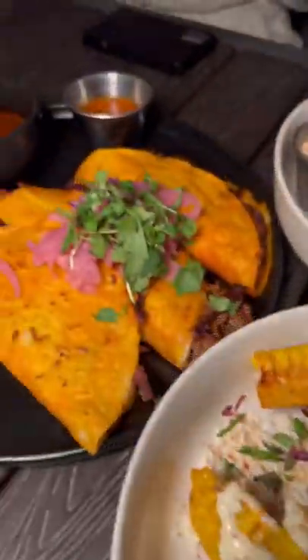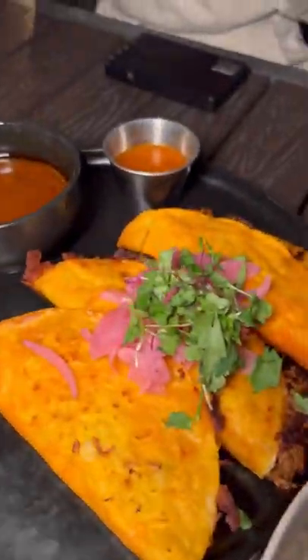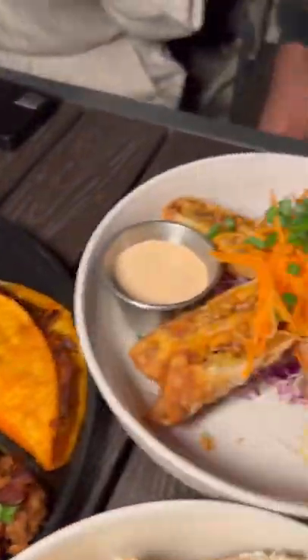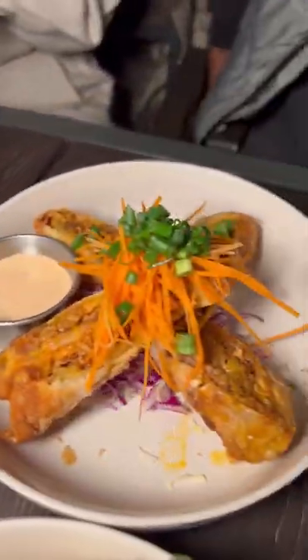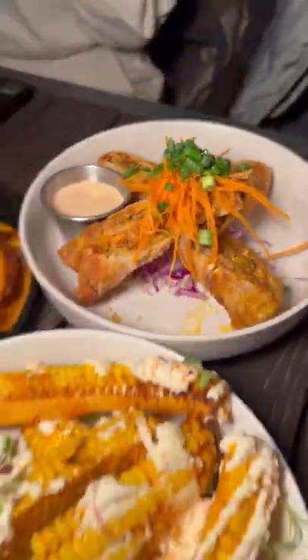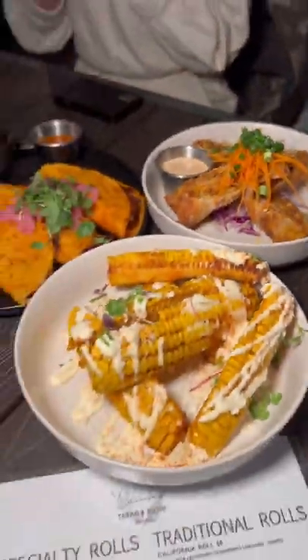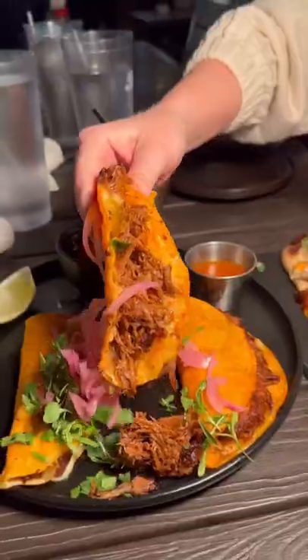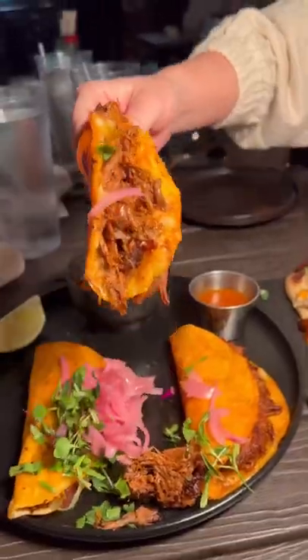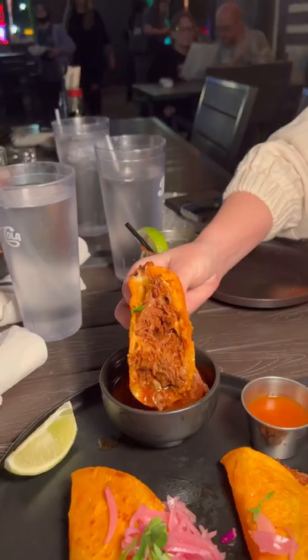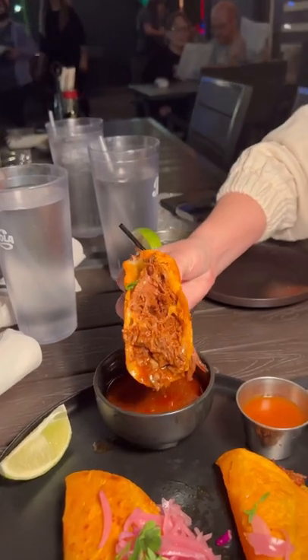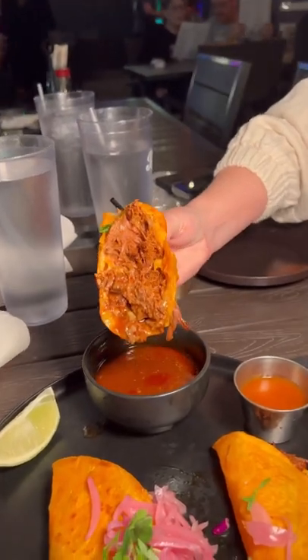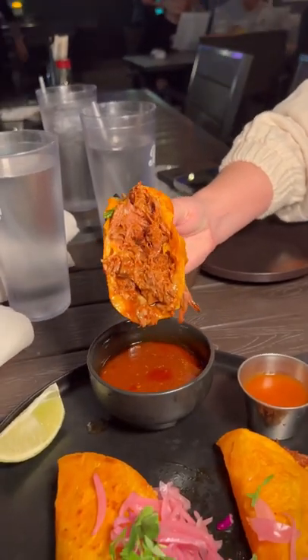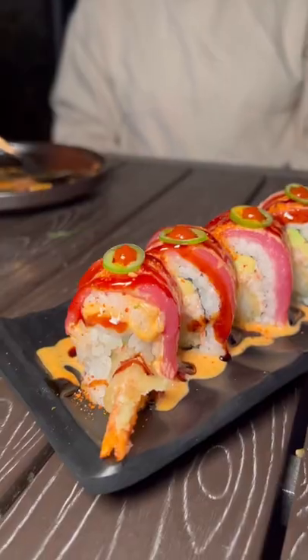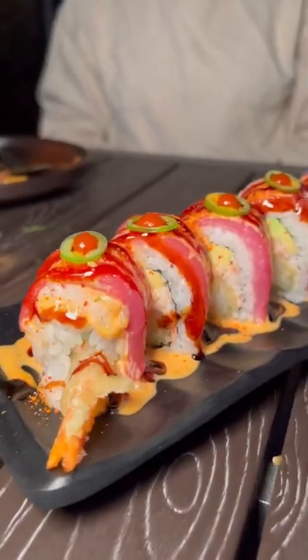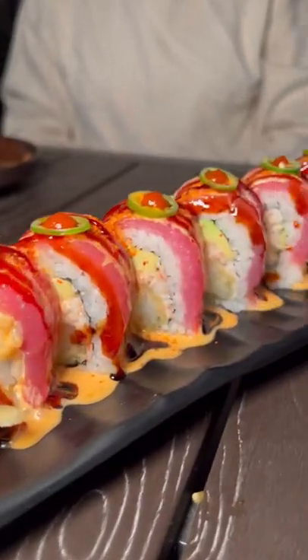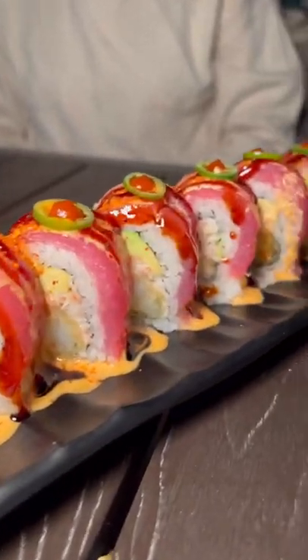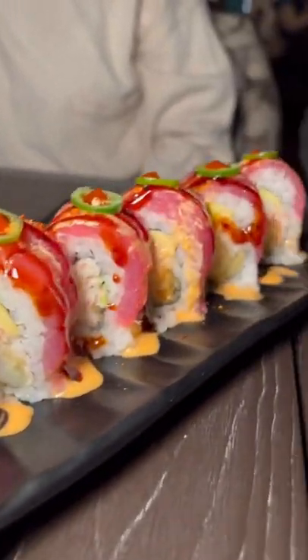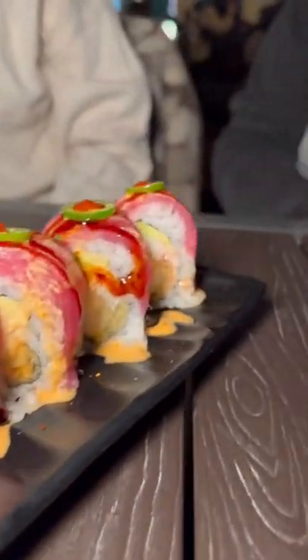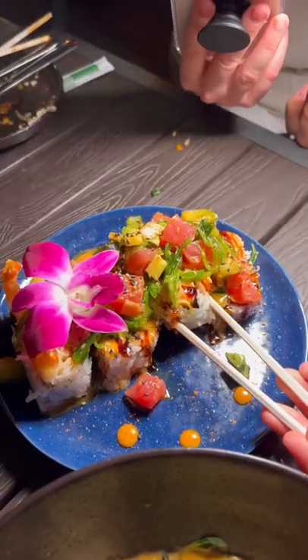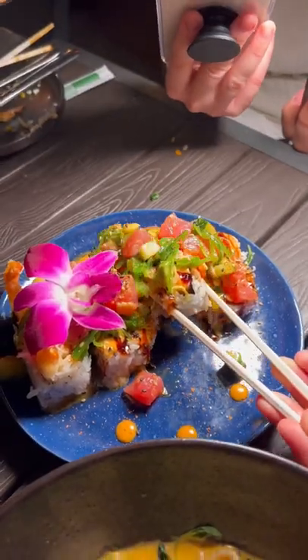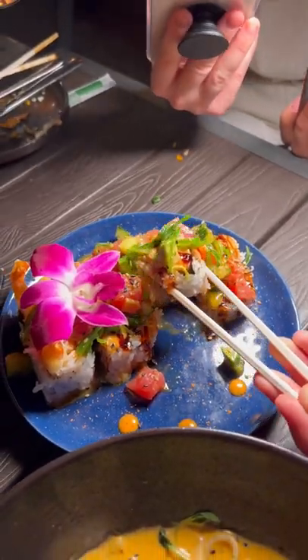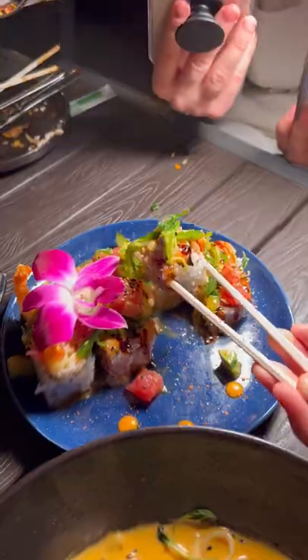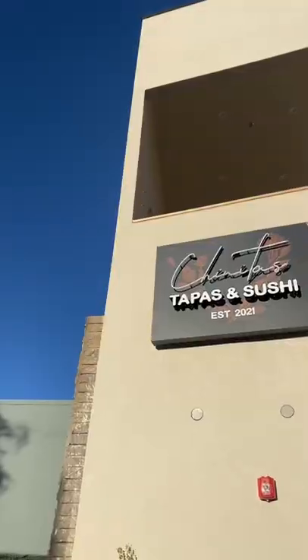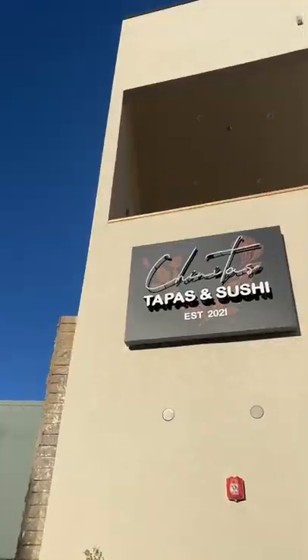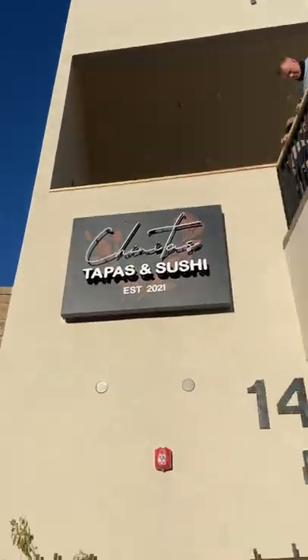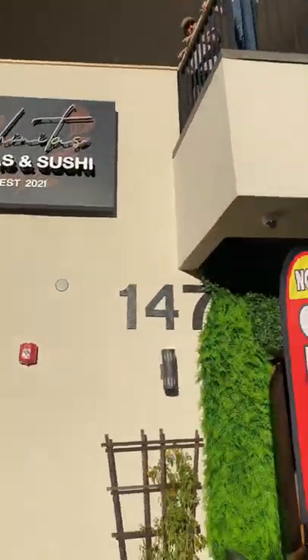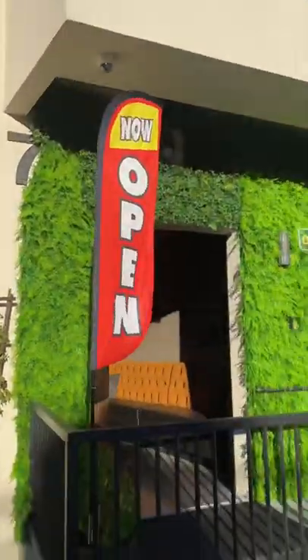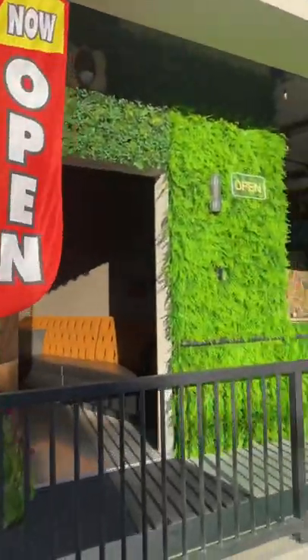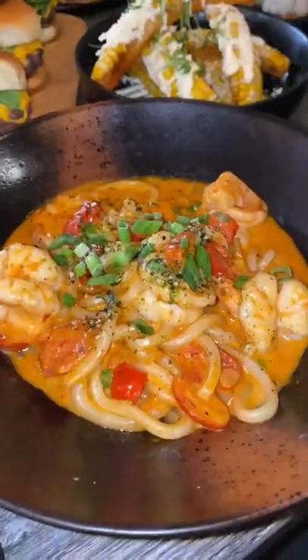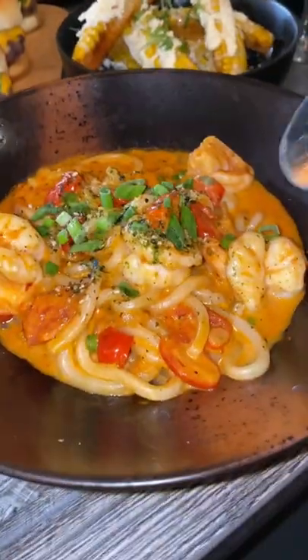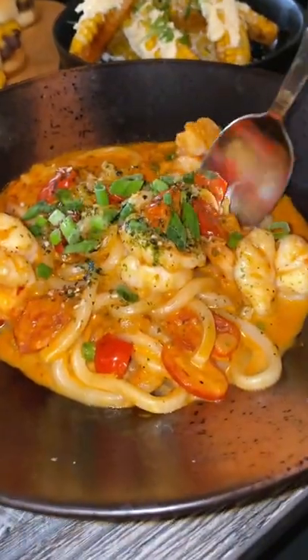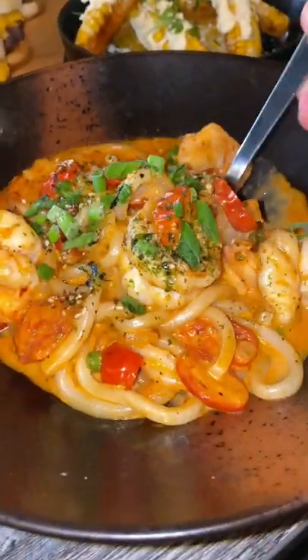On top of that, they have some phenomenal sushi and tapas — I'm talking elote ribs, quesabiria tacos, sushi galore, some of the best sushi in town, I promise. And this spot is none other than Chinita's Tapa and Sushi on Water Street in downtown Henderson.